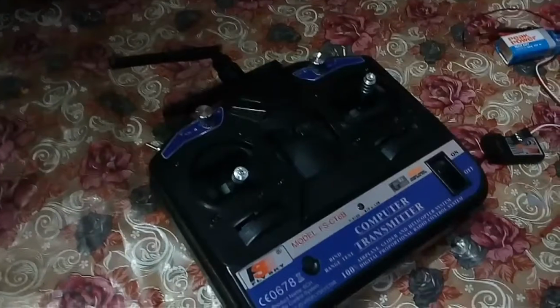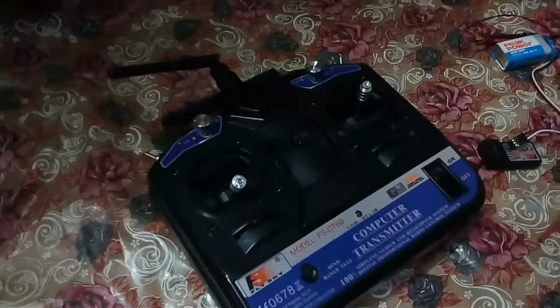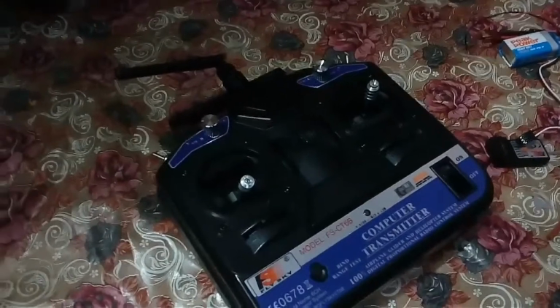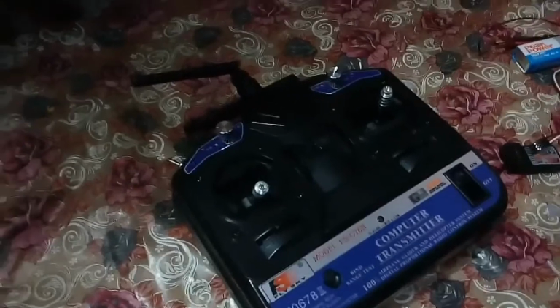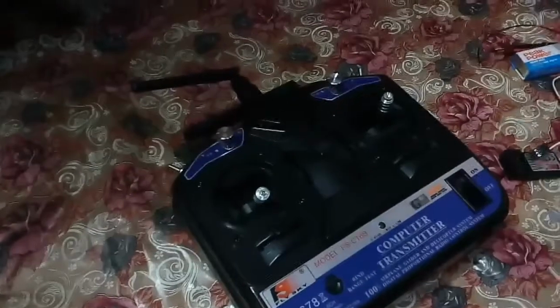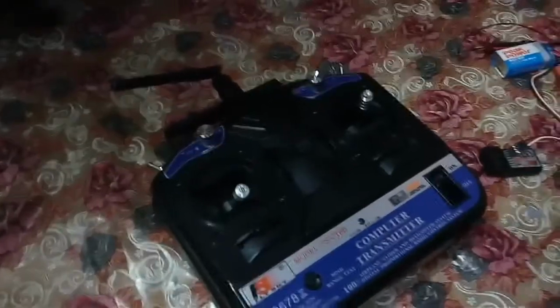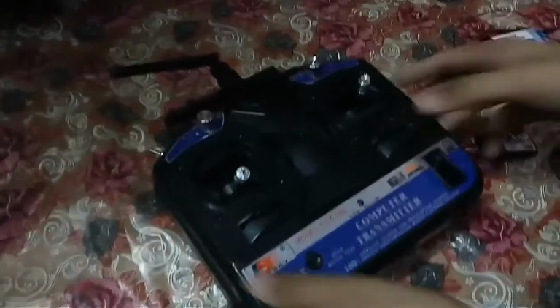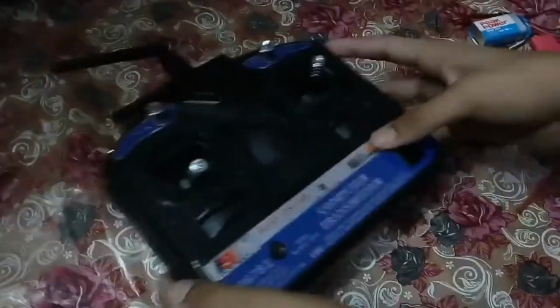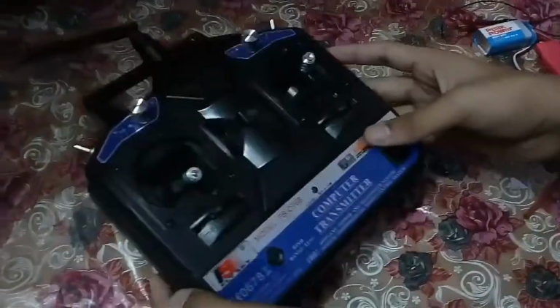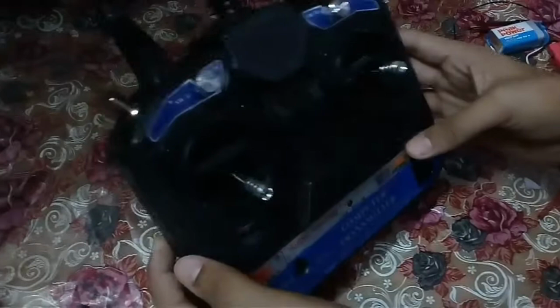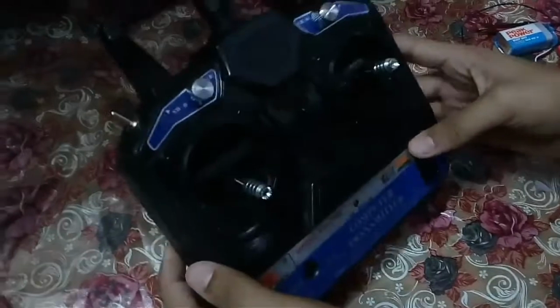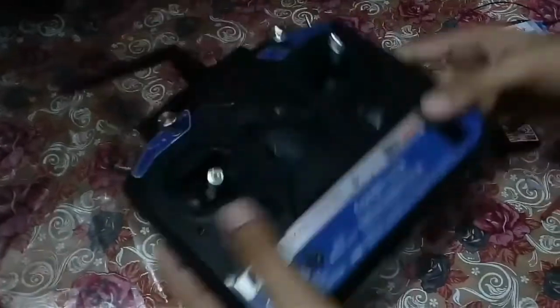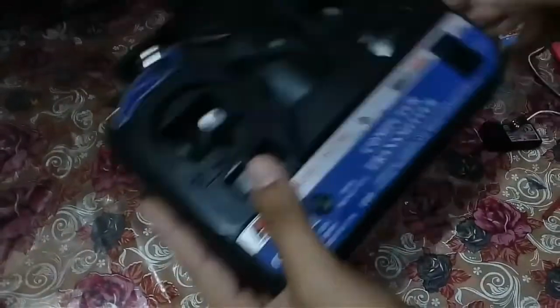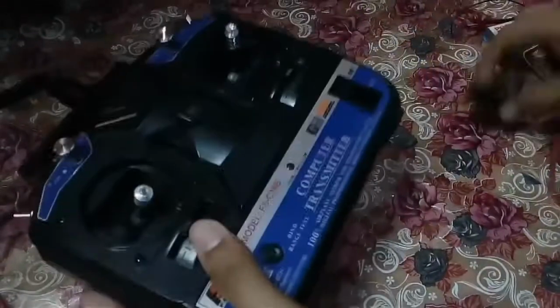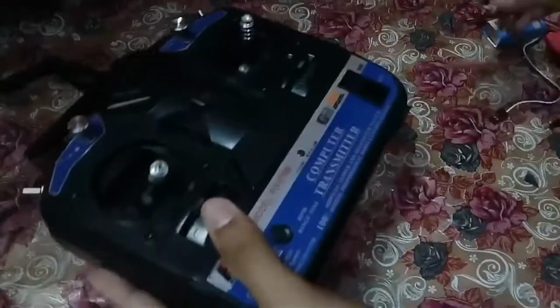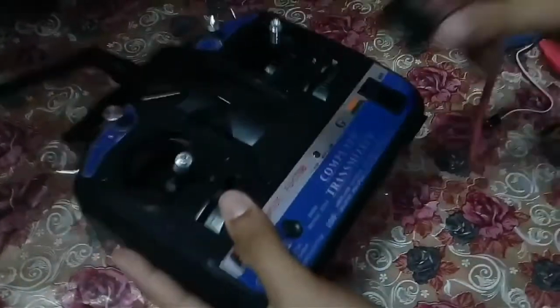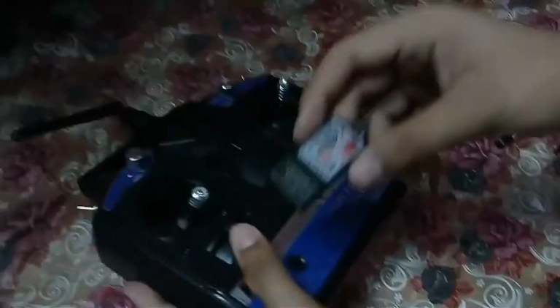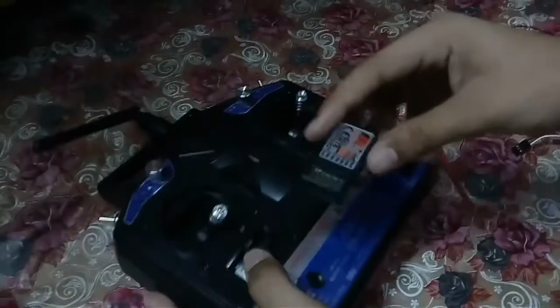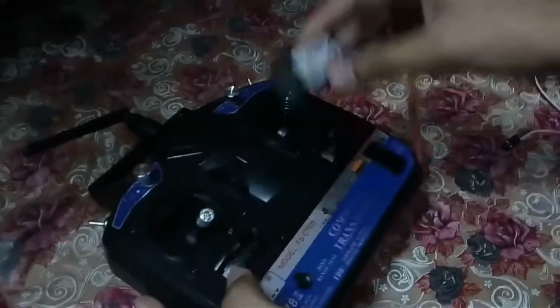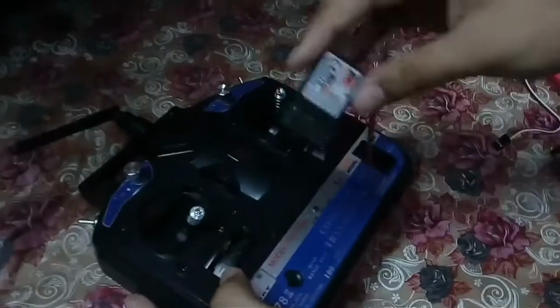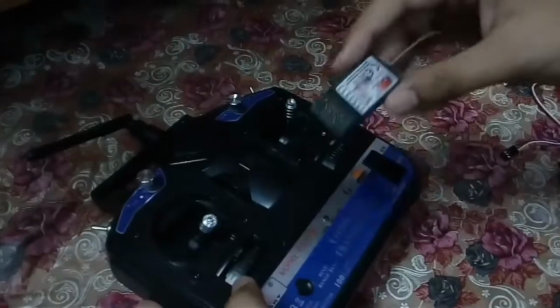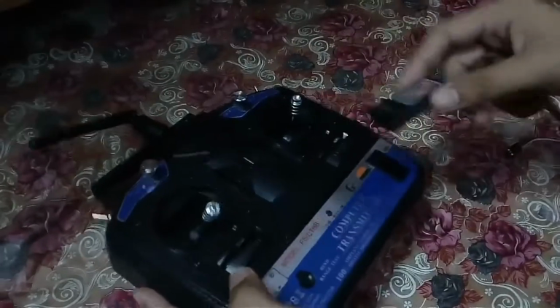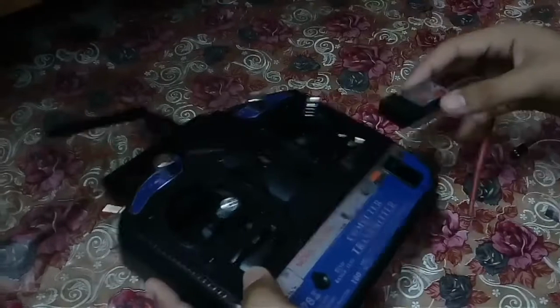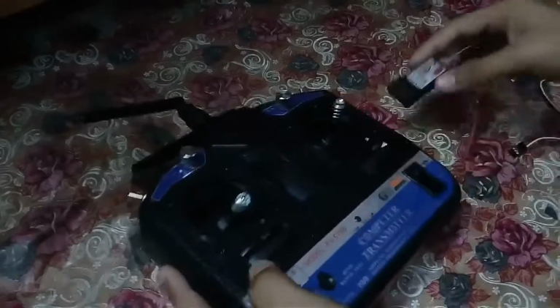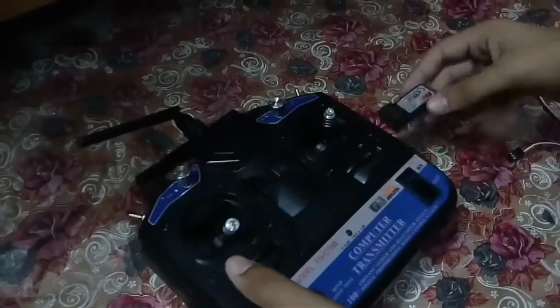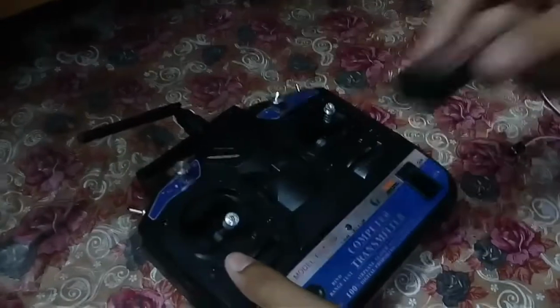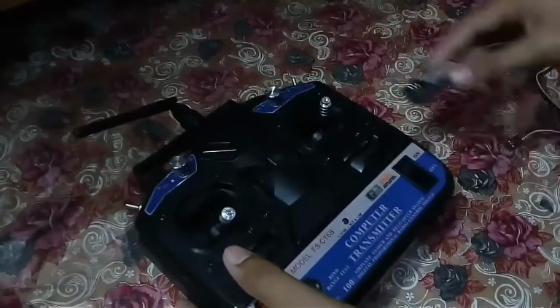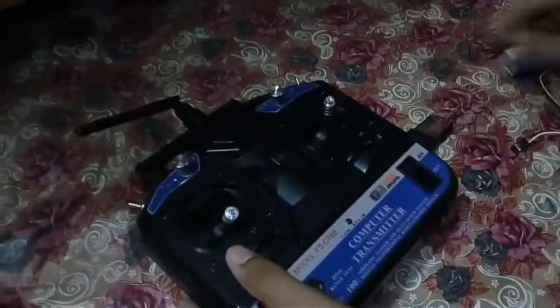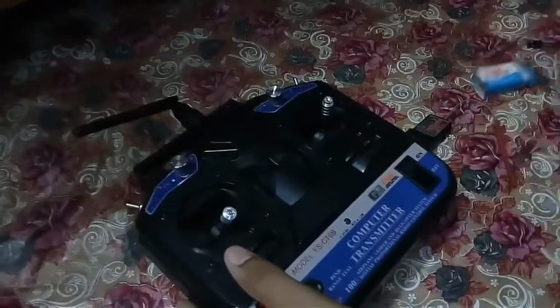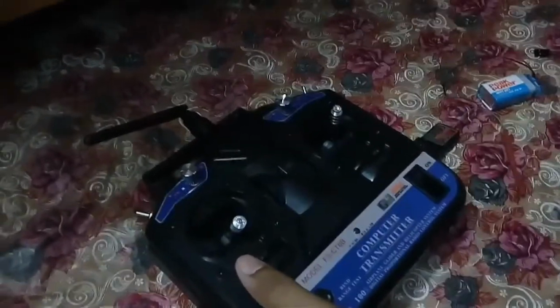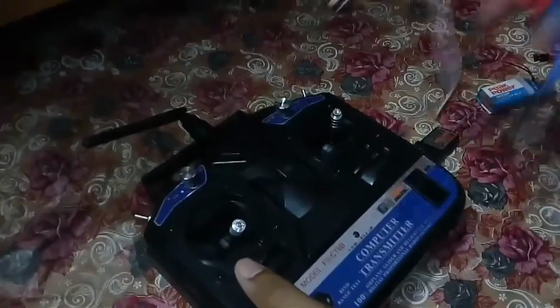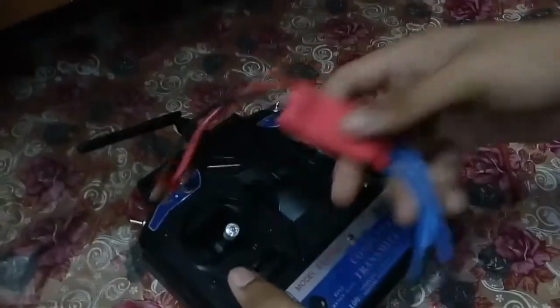What's up guys, welcome to my channel. In this video I'm going to show you how to bind your FlySky transmitter with your receiver, so let's get started.